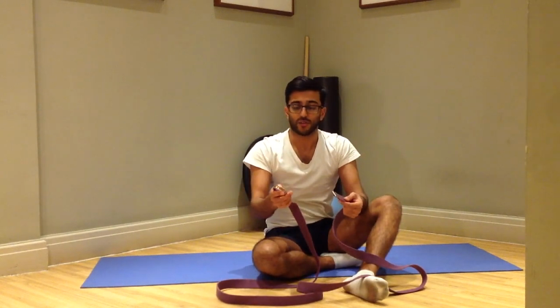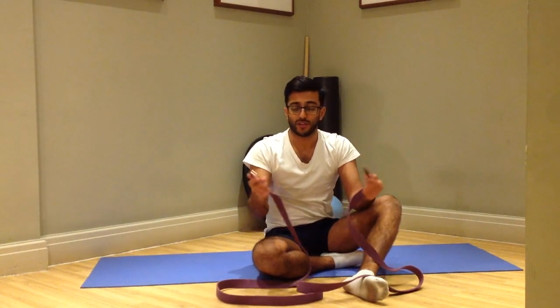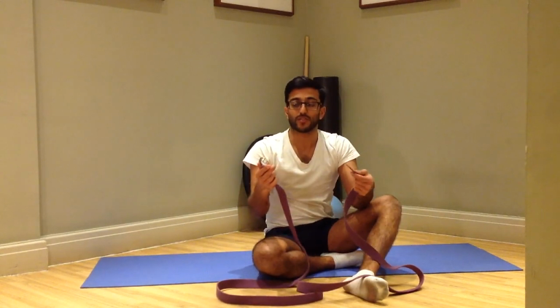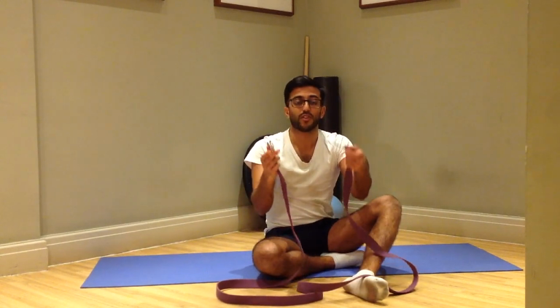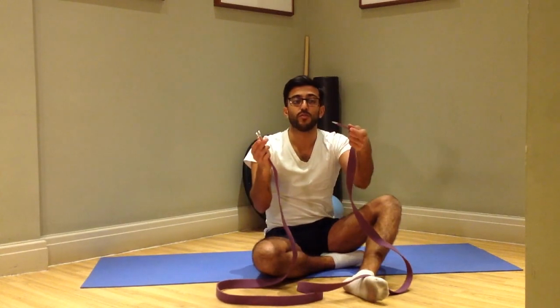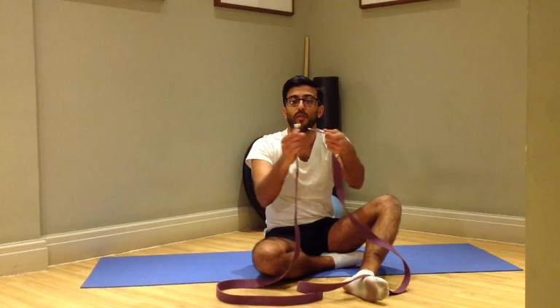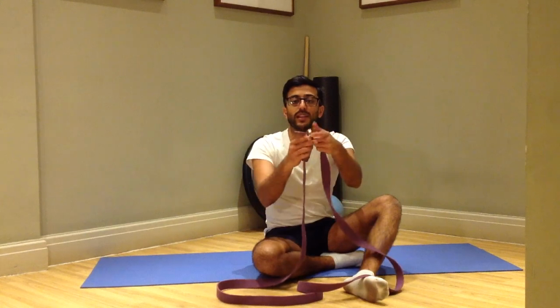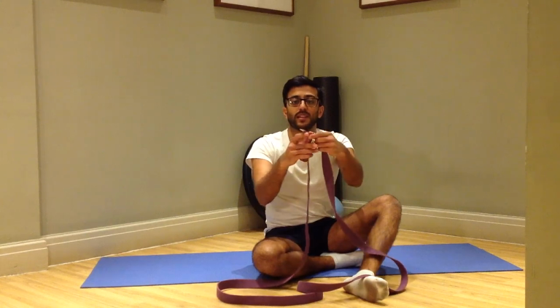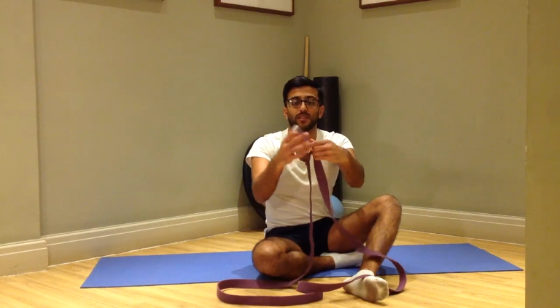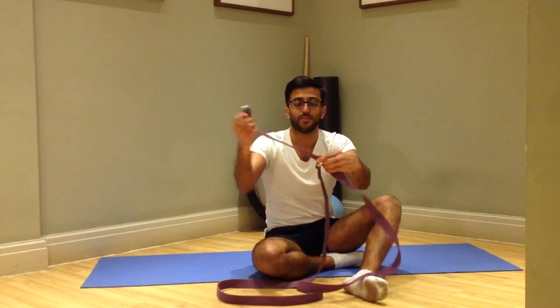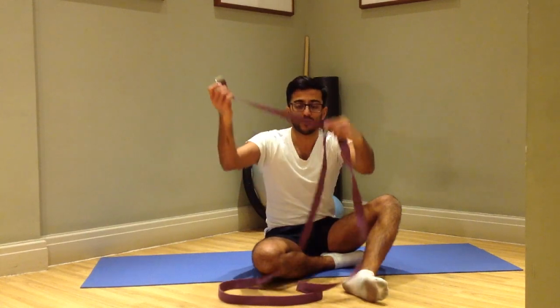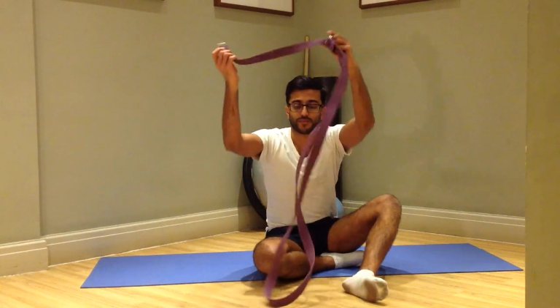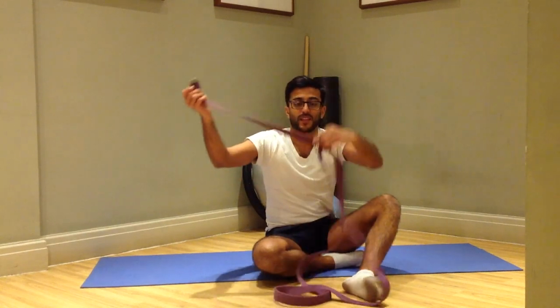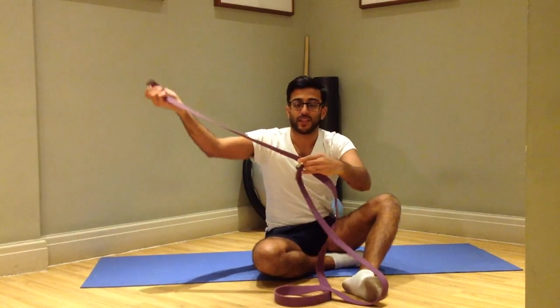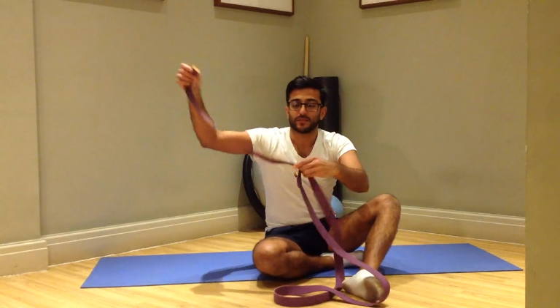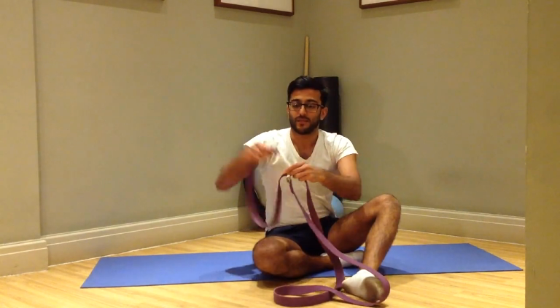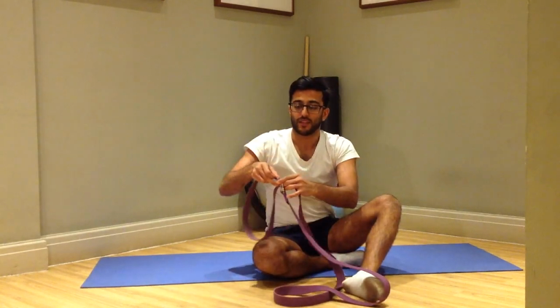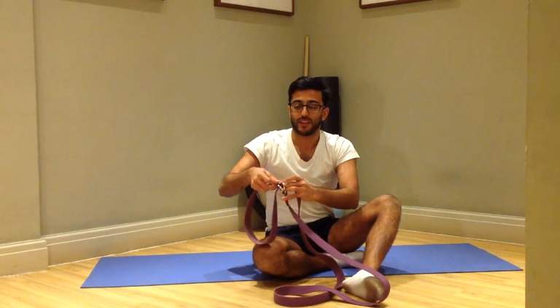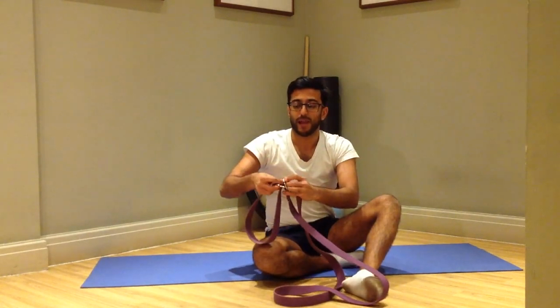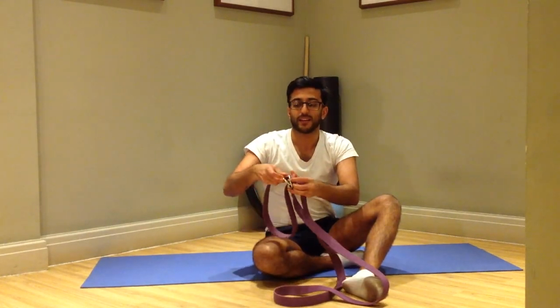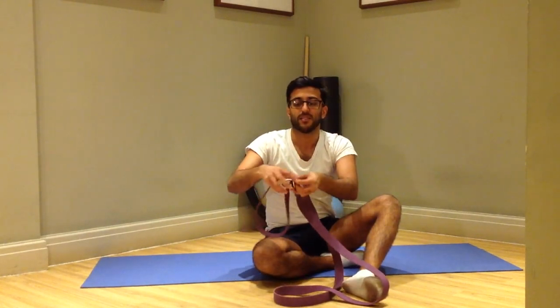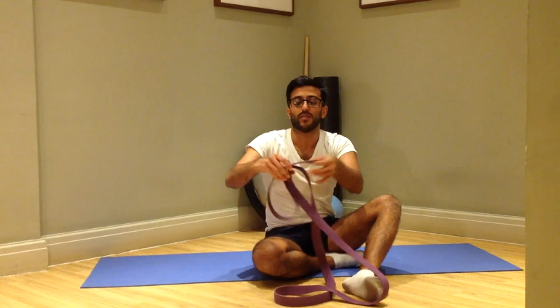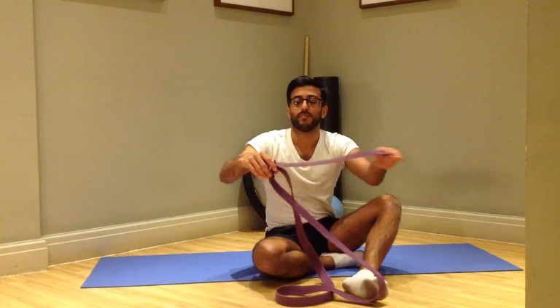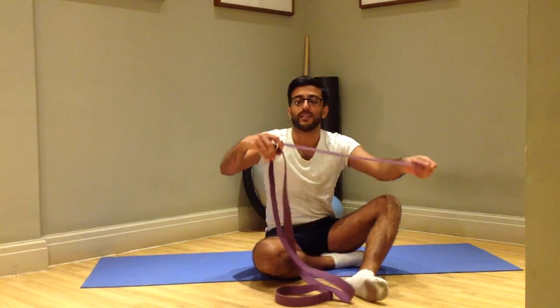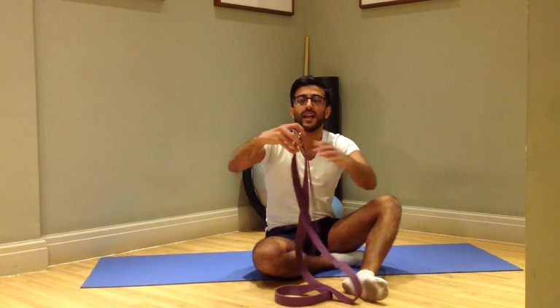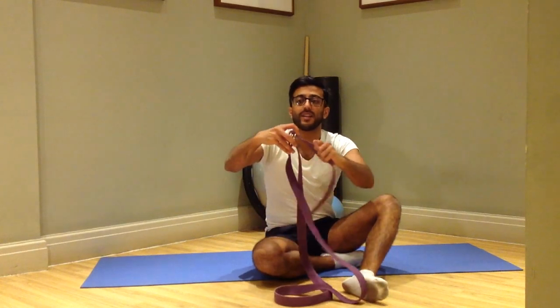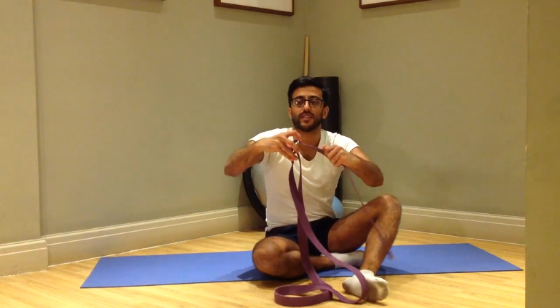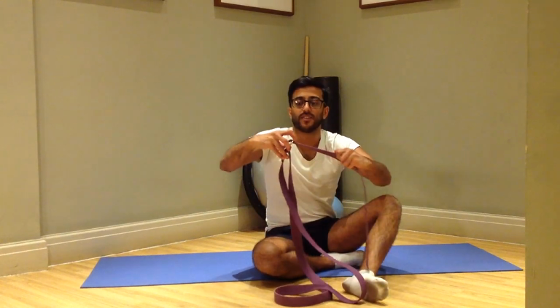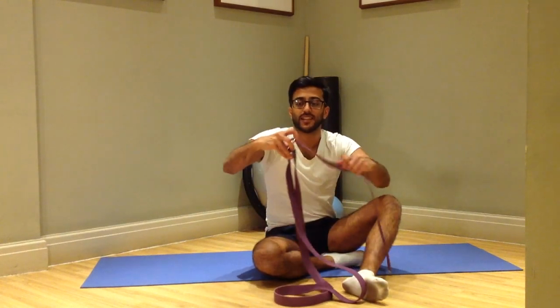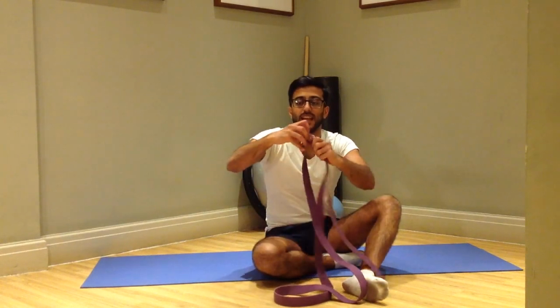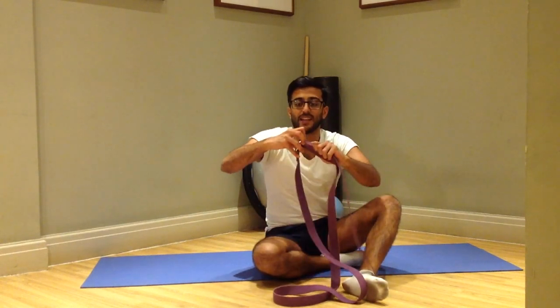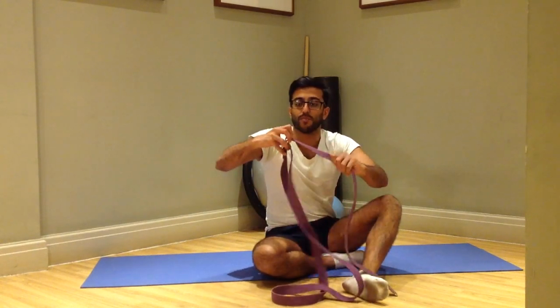Loop the one end through, and then feed it back through the one buckle, and now you've suddenly created a loop.